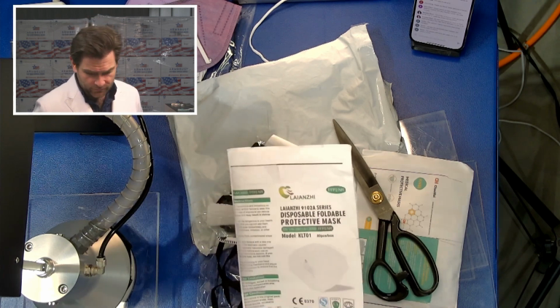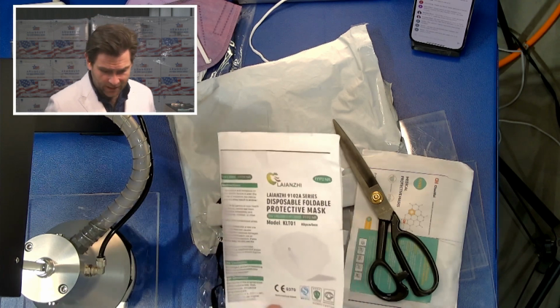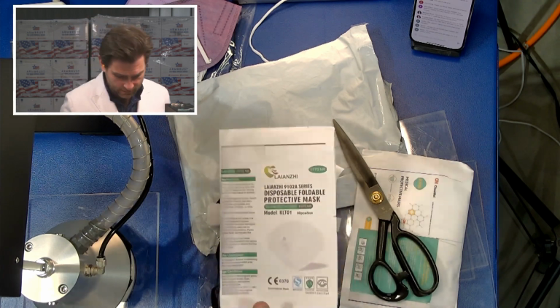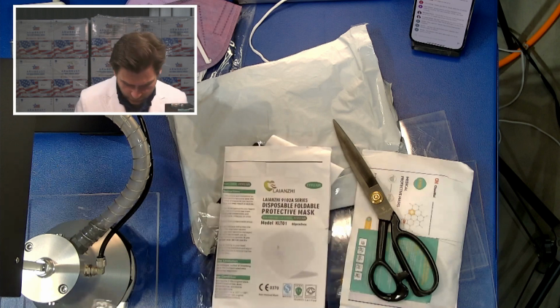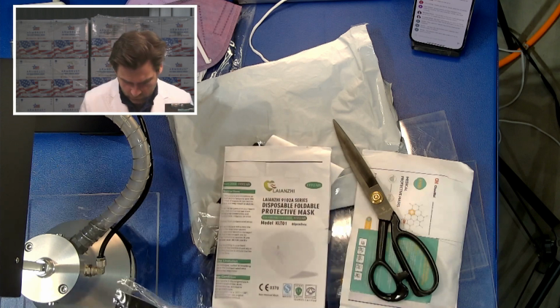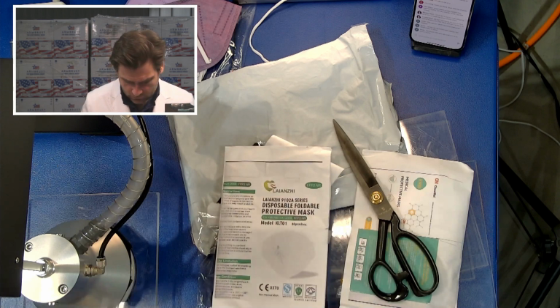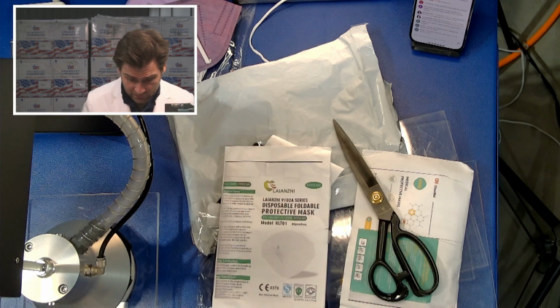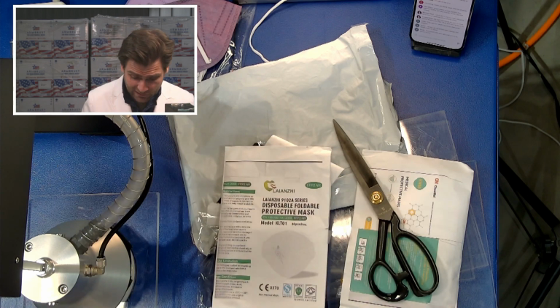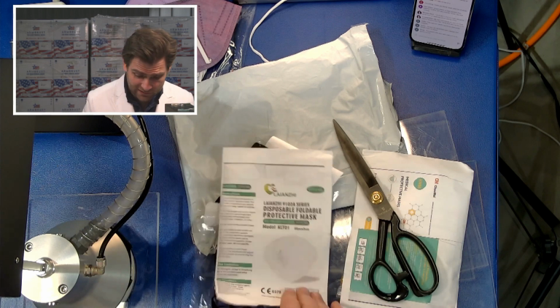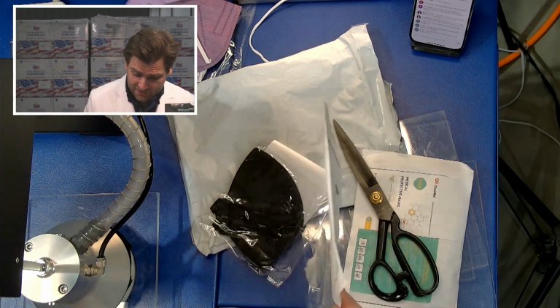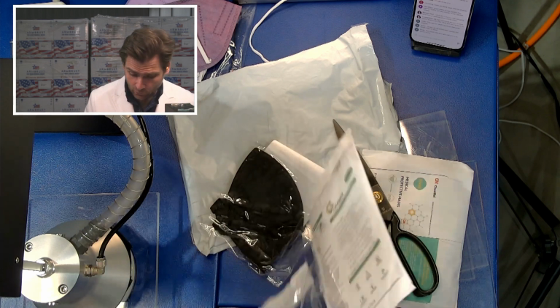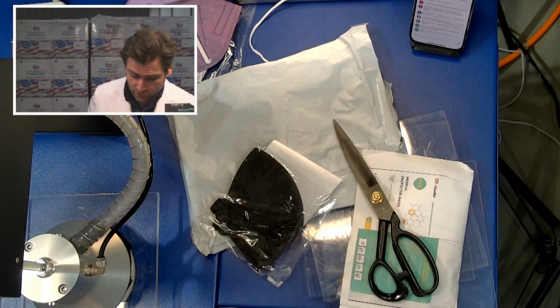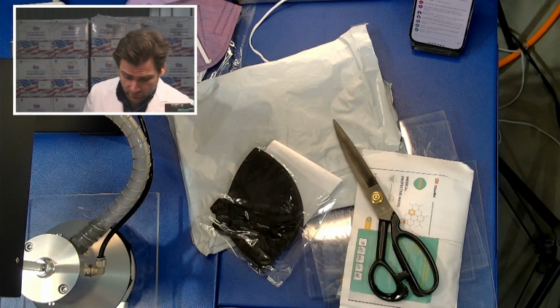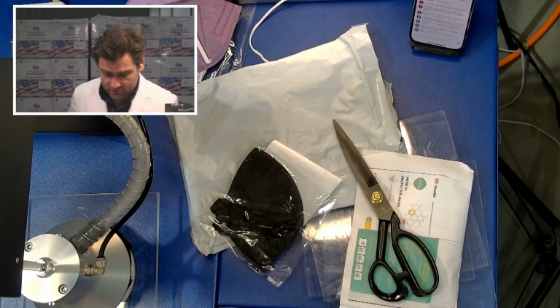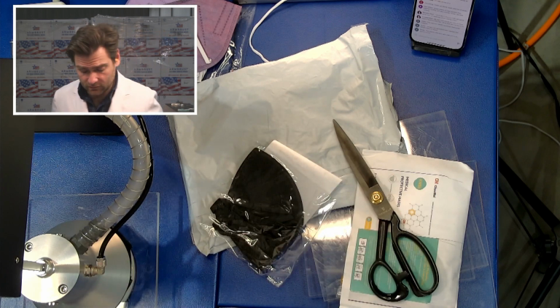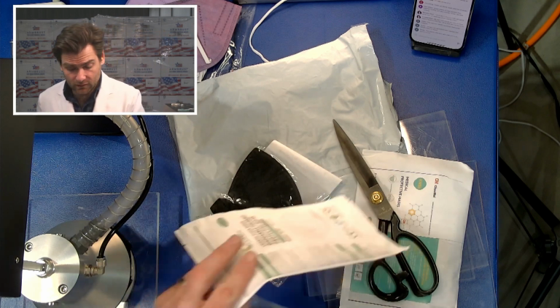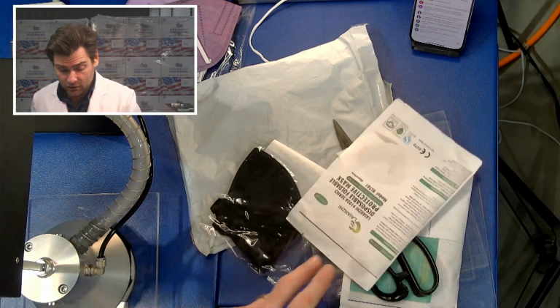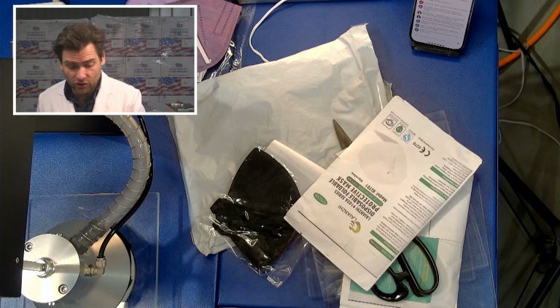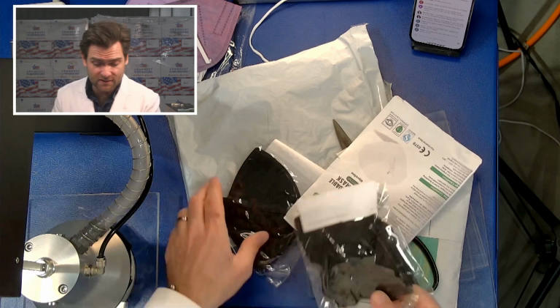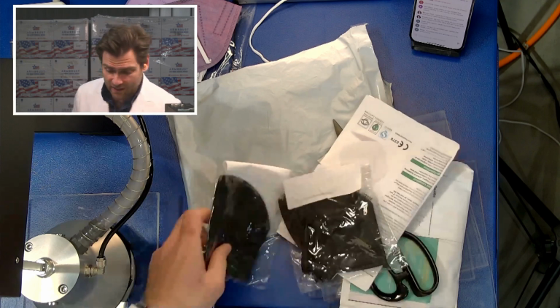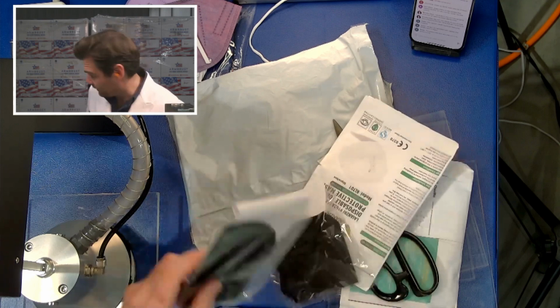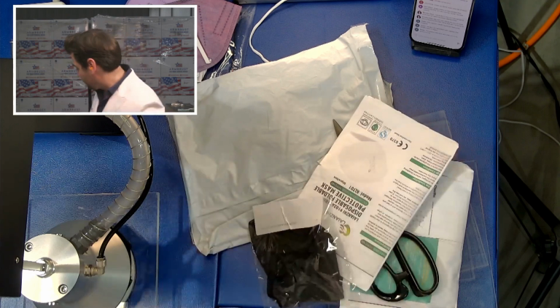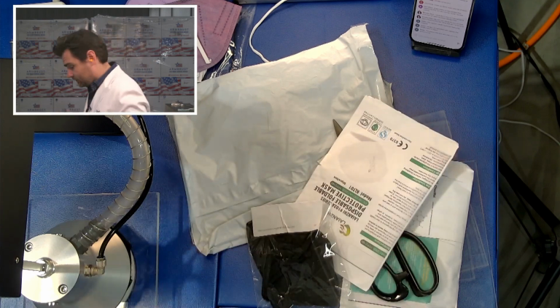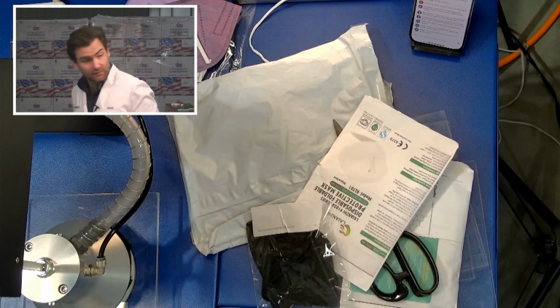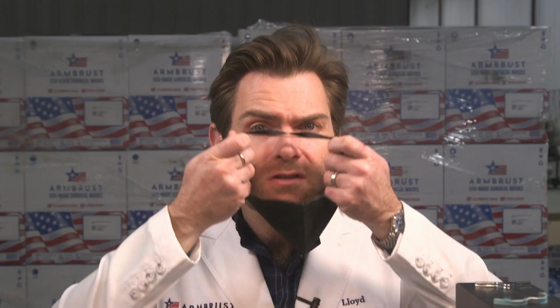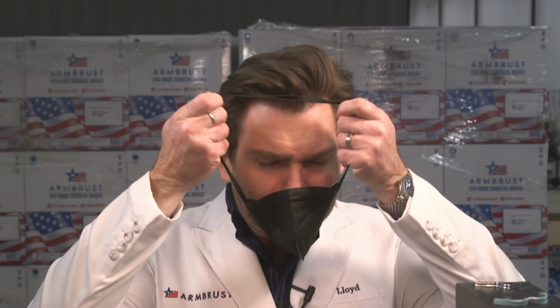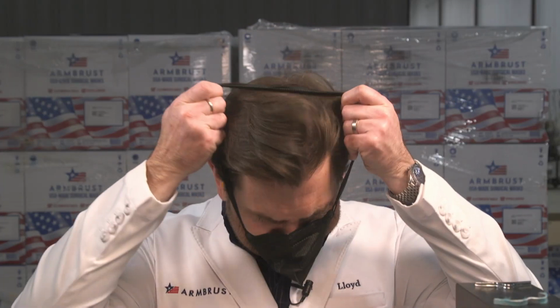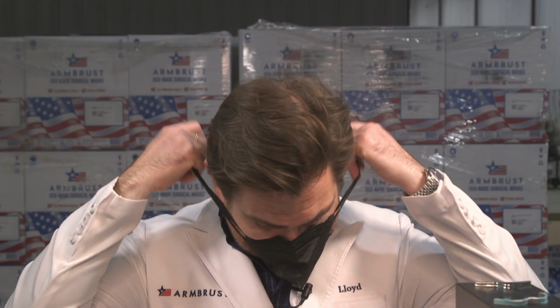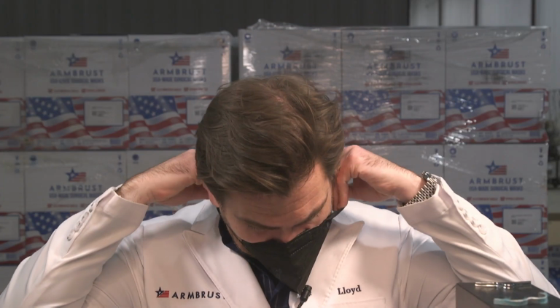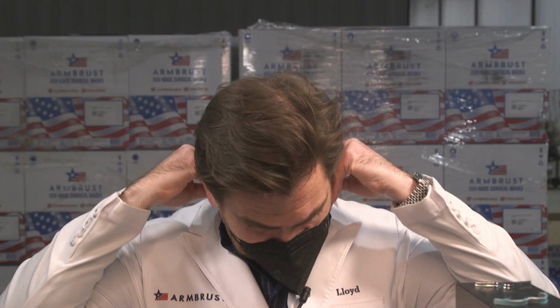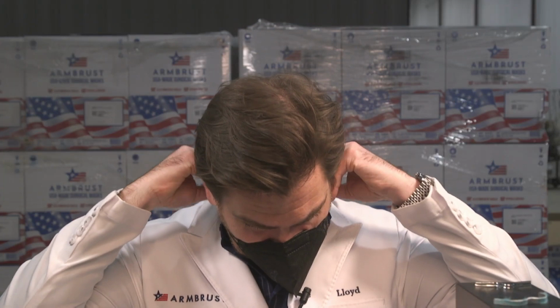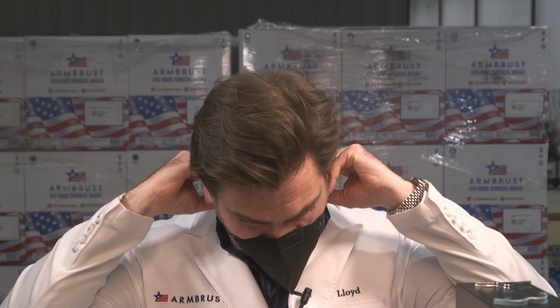That is a mouthful. Seems like a really good quality mask. Construction's insane, like all of their masks. This does not smell good.